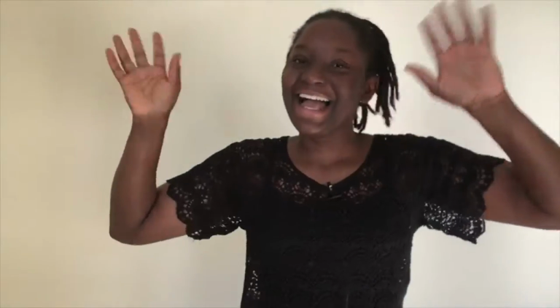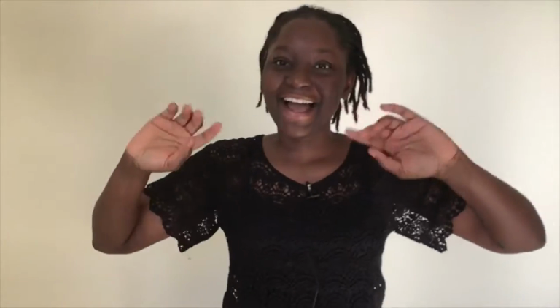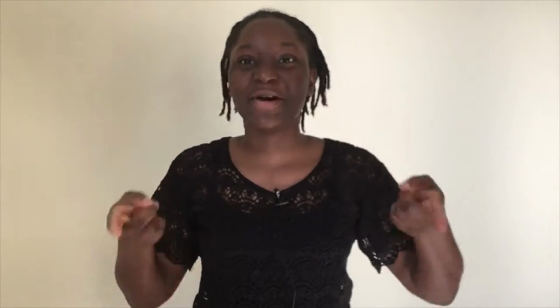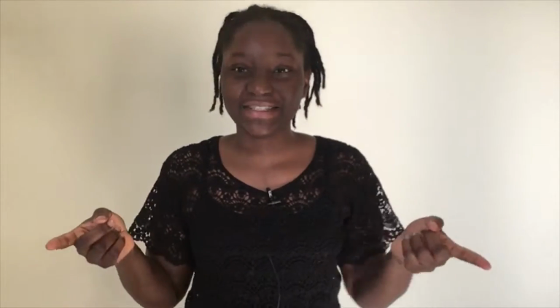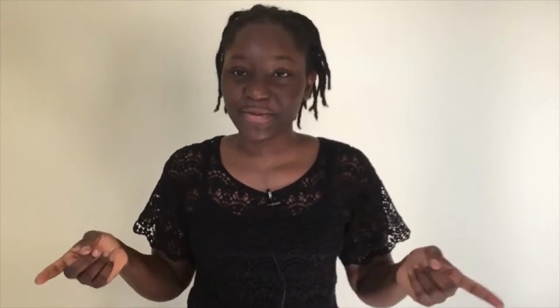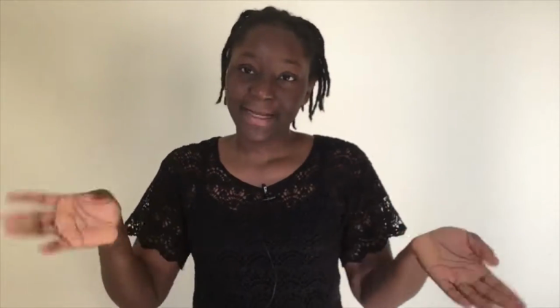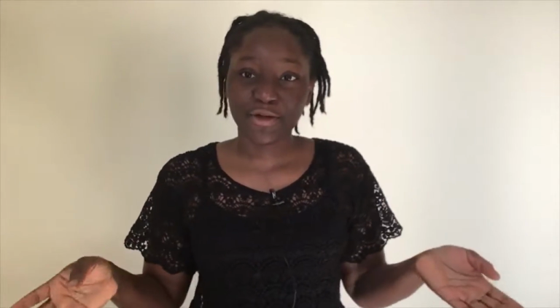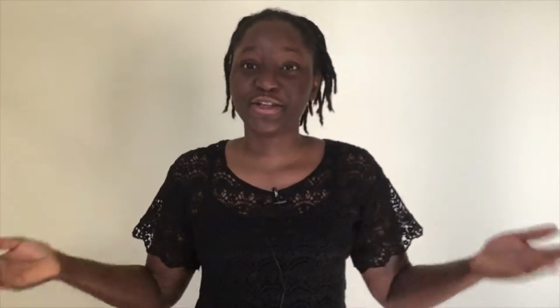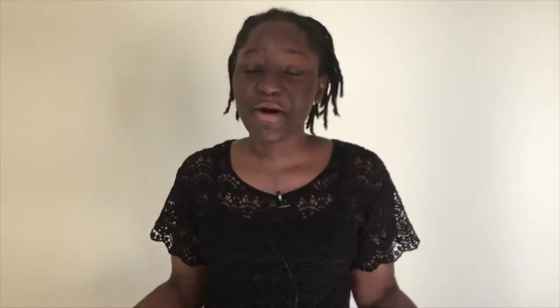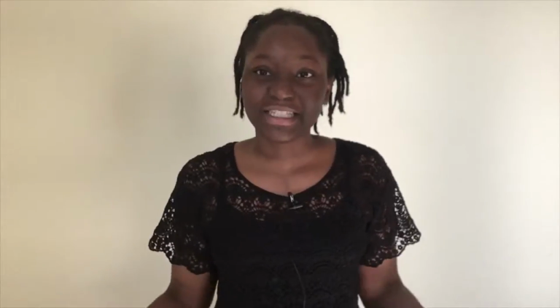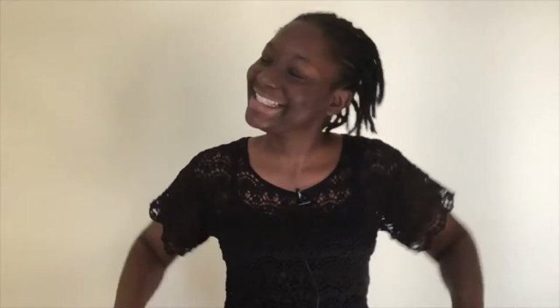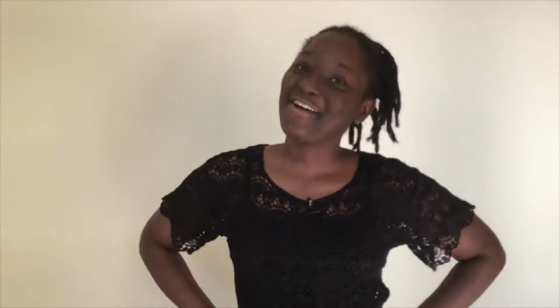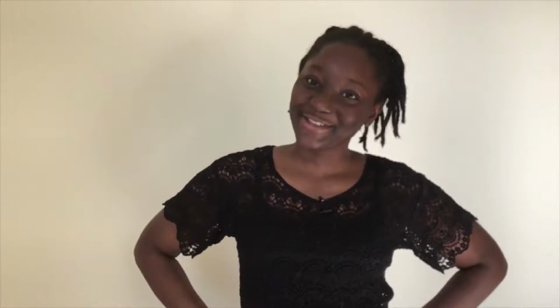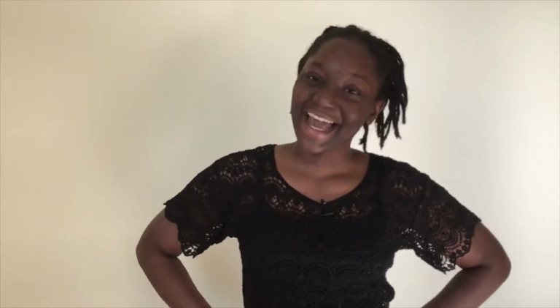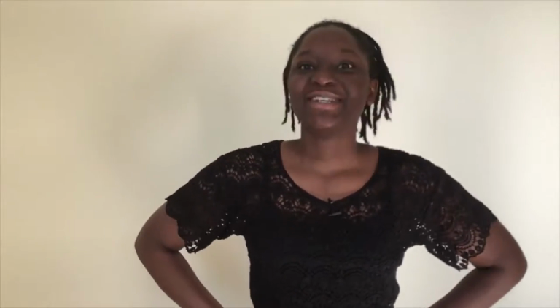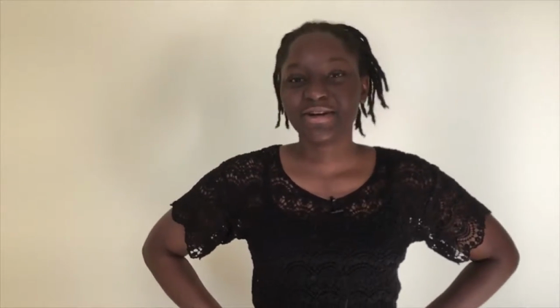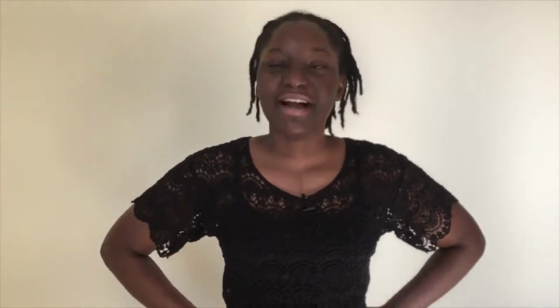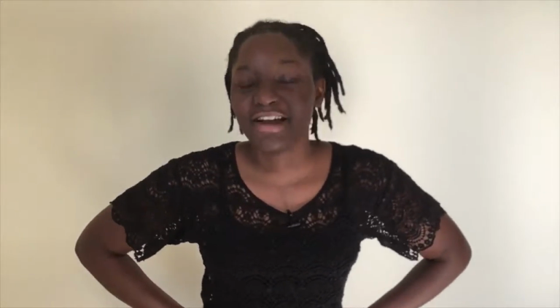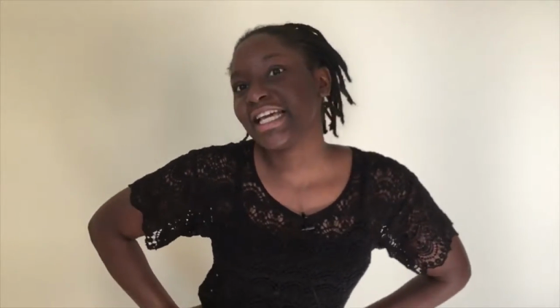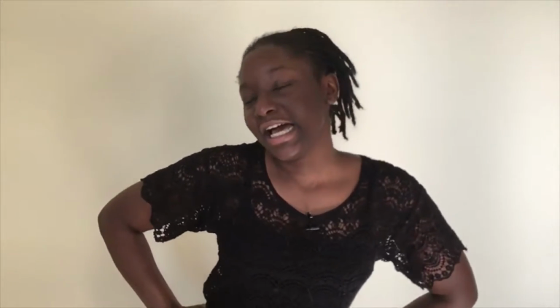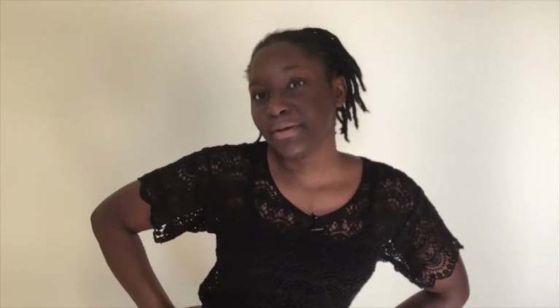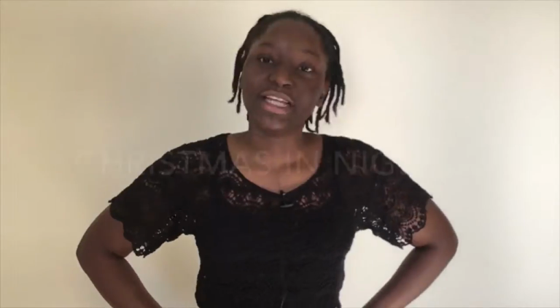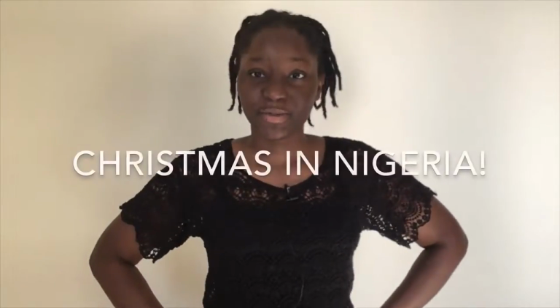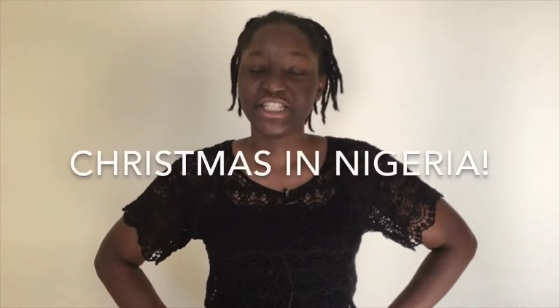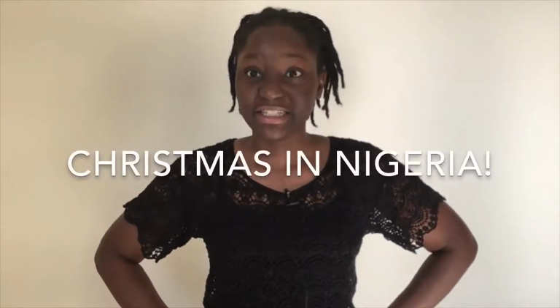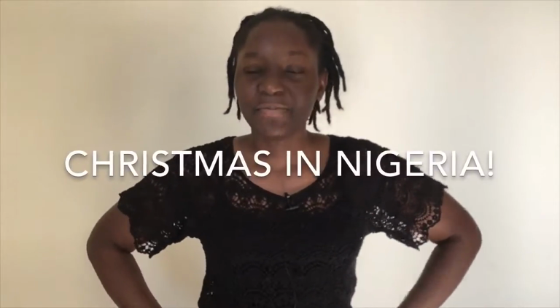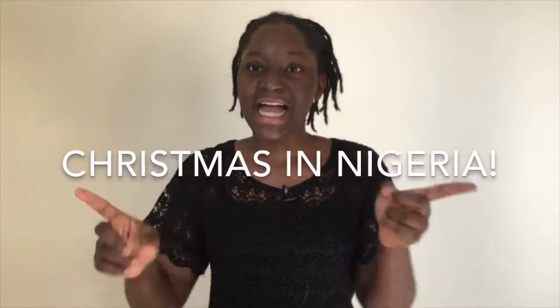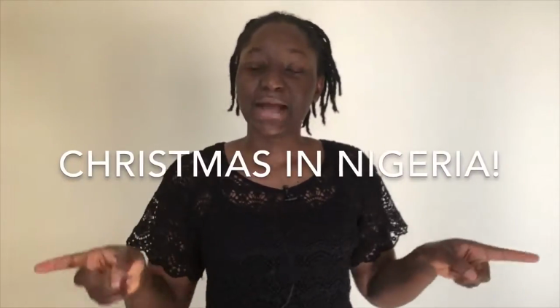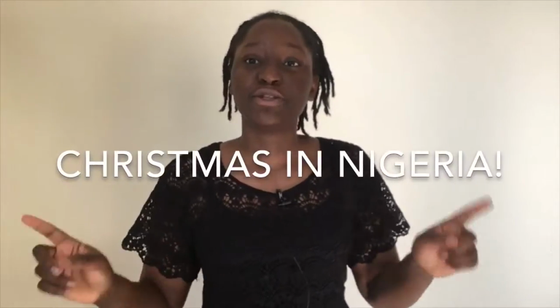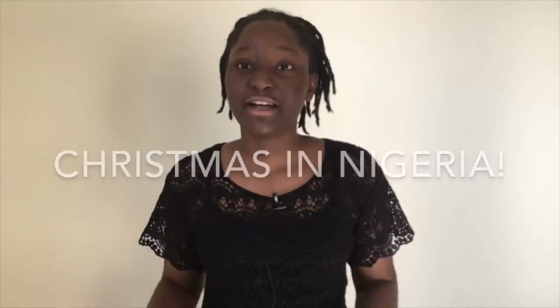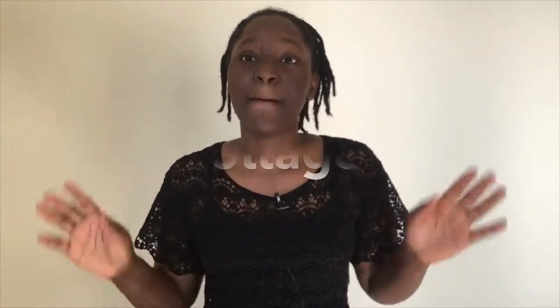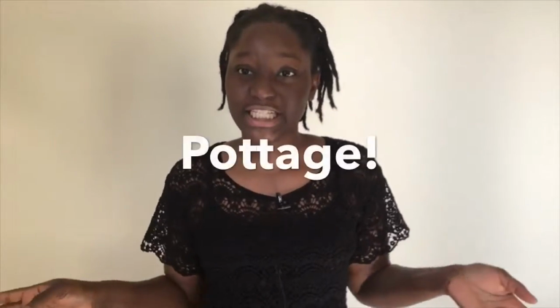Hello guys, welcome to the video. My name is Moyo and you're so welcome to Shibite. How are you doing? So this is going to be our first episode in our Christmas Nigeria series and today I'm going to be showing you how to make pottage.